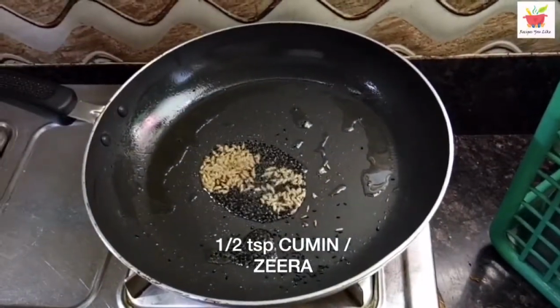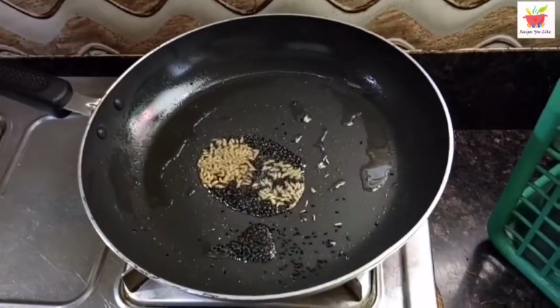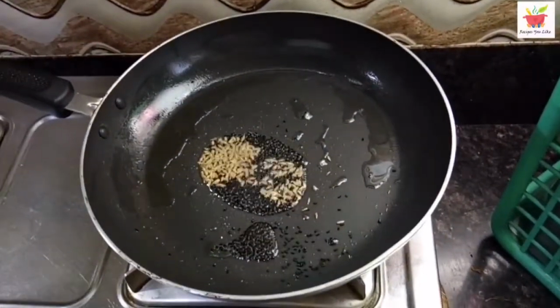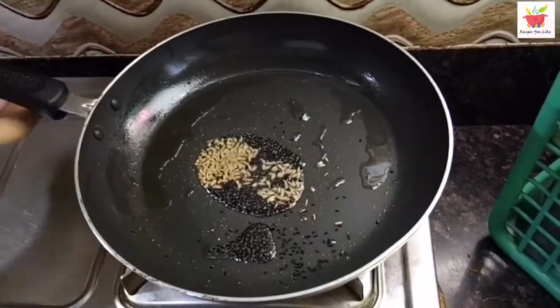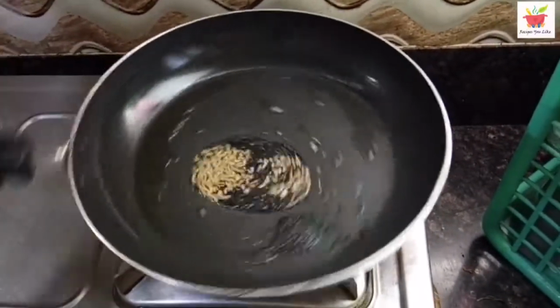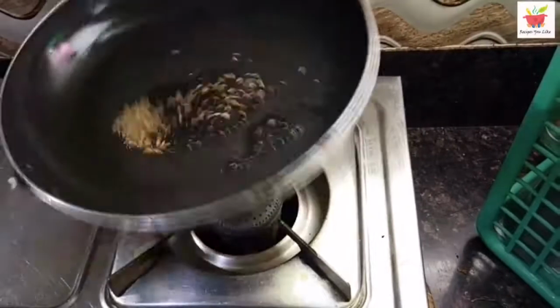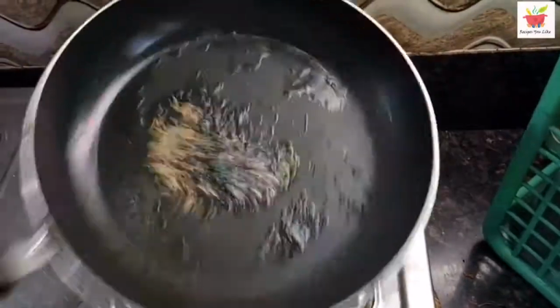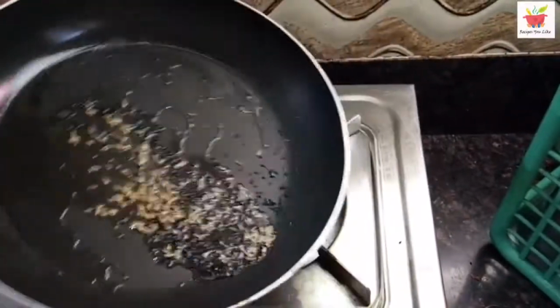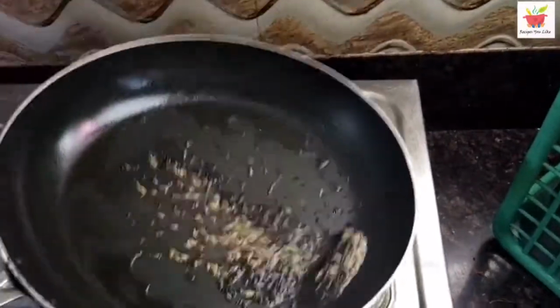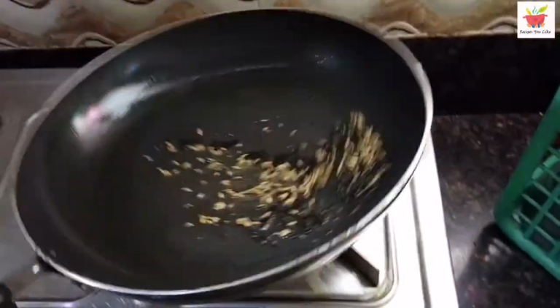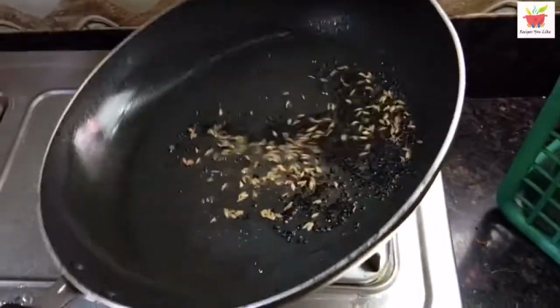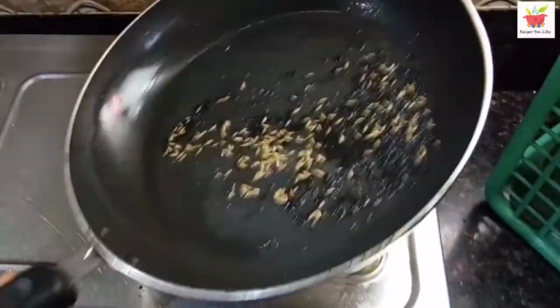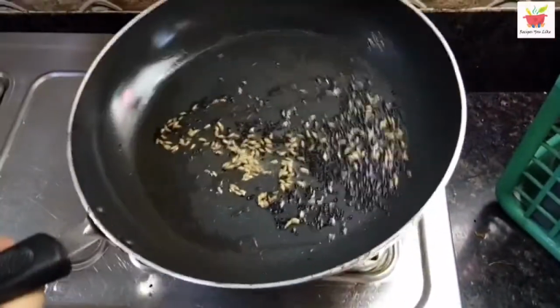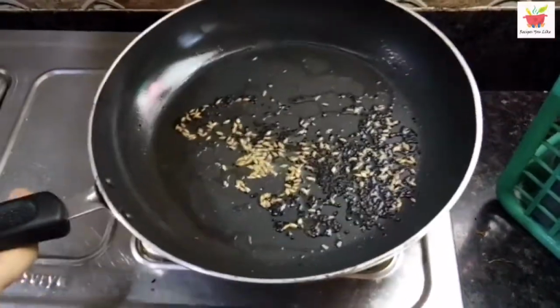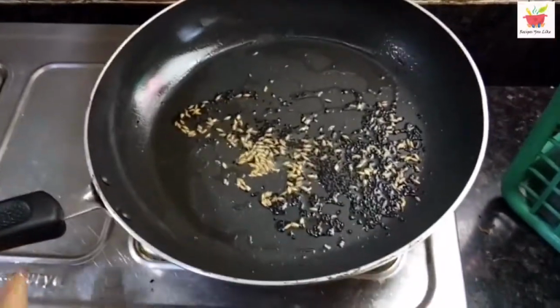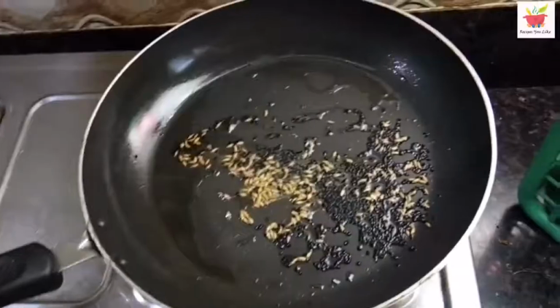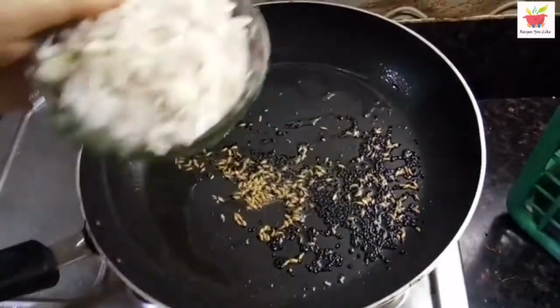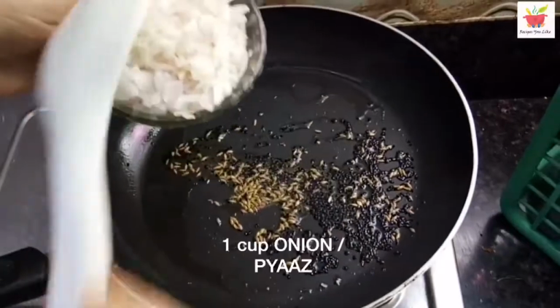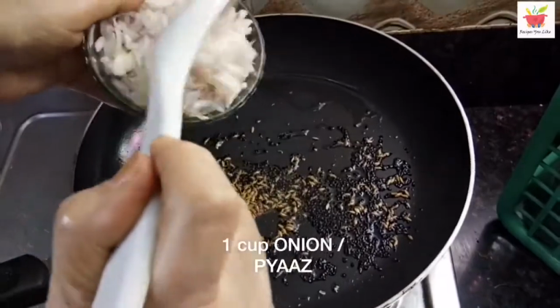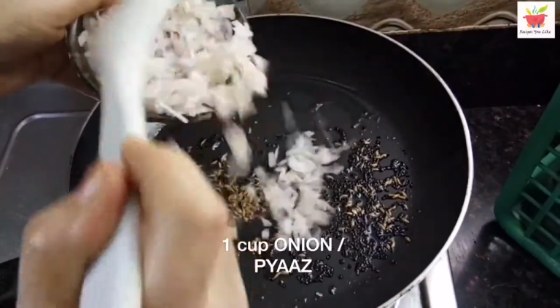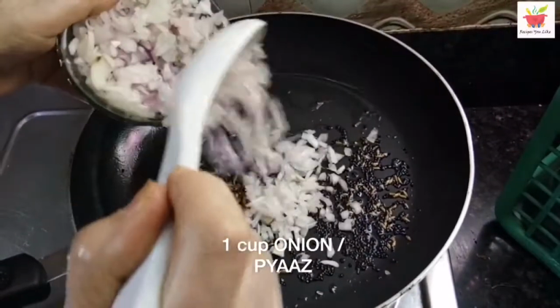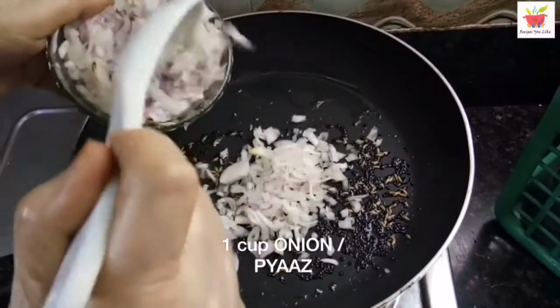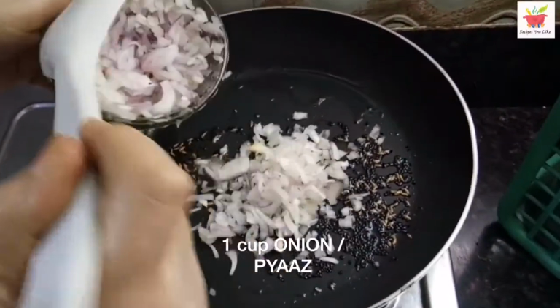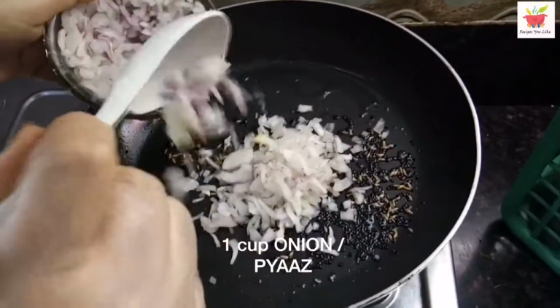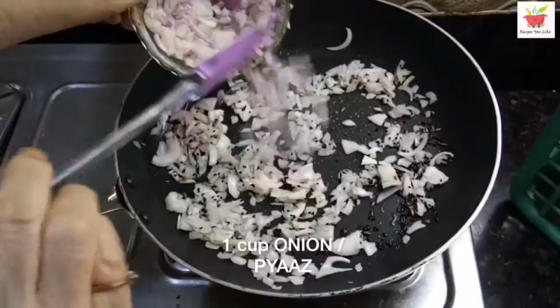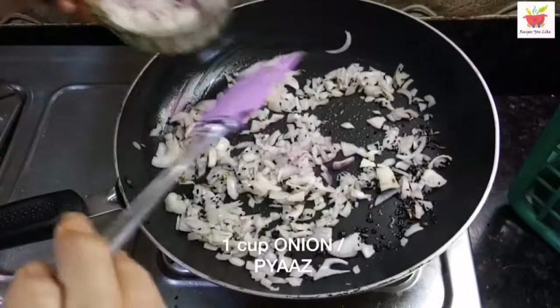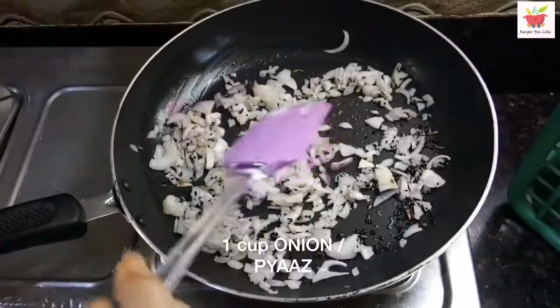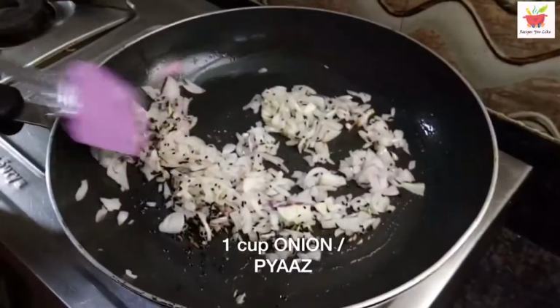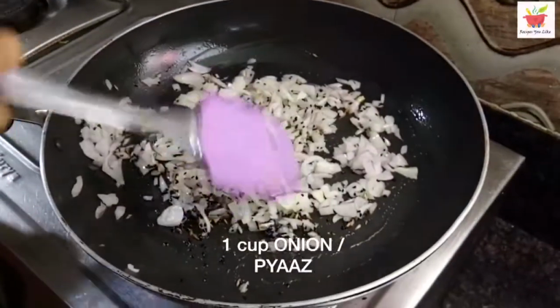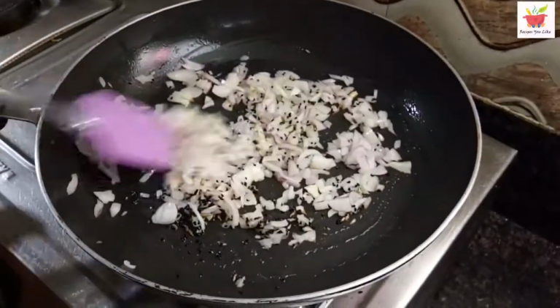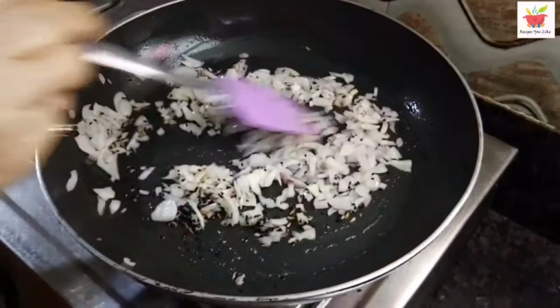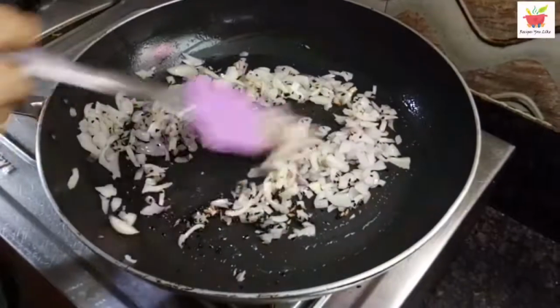Let them splutter for a few seconds, and then we will add 1 cup of thinly sliced or thinly chopped onions. We'll keep on sautéing them over a medium heat till they are translucent.